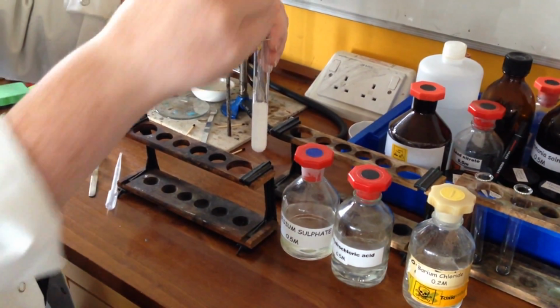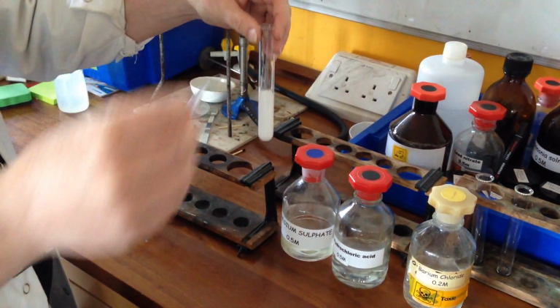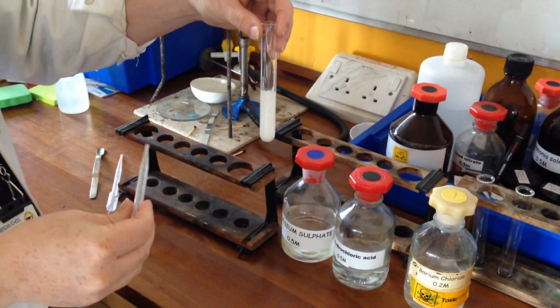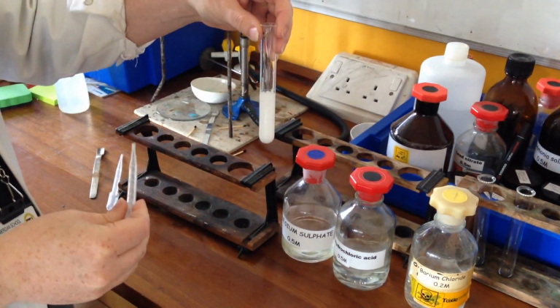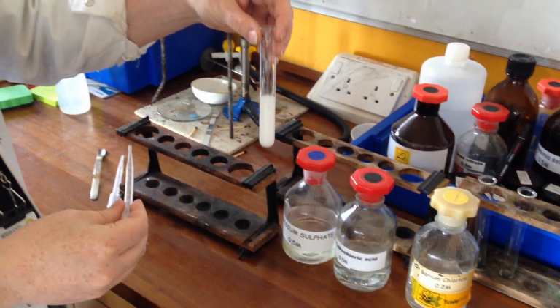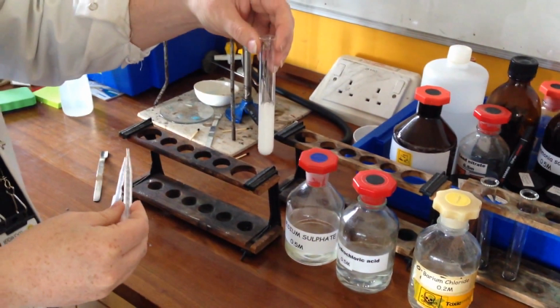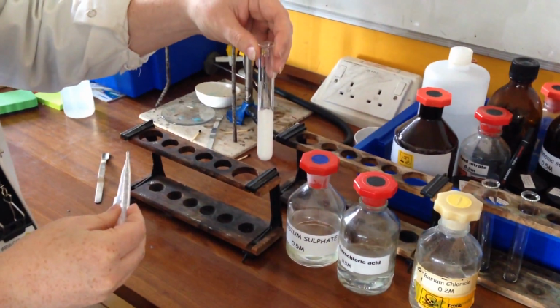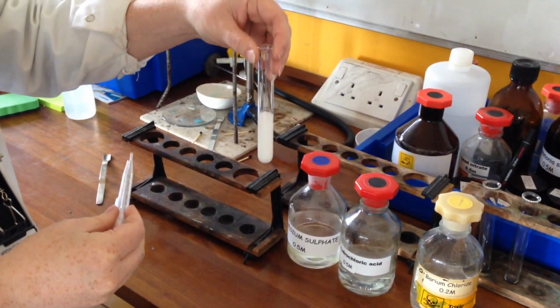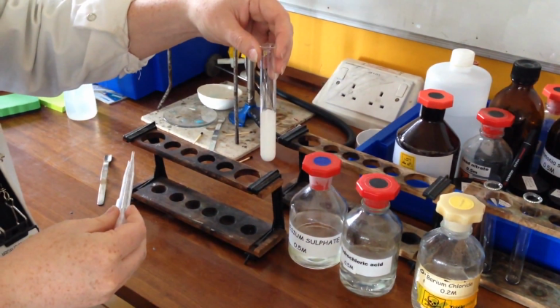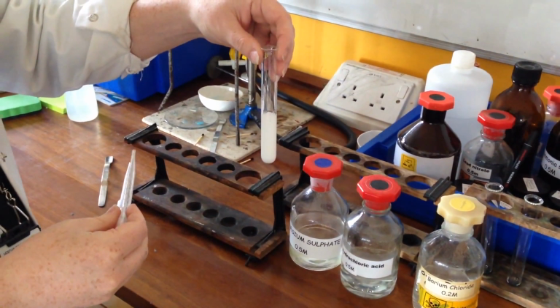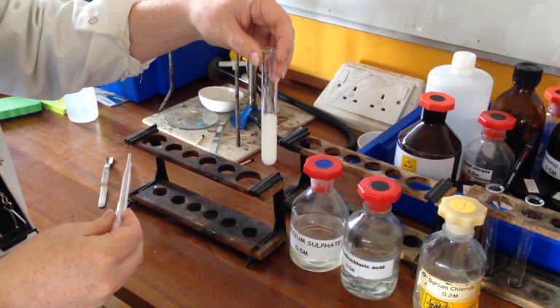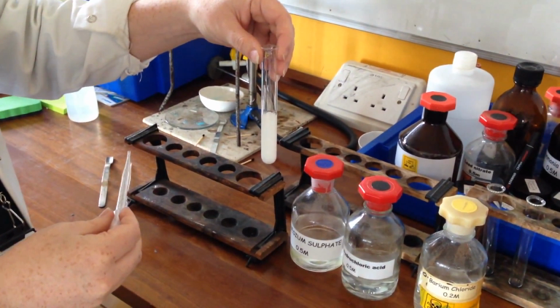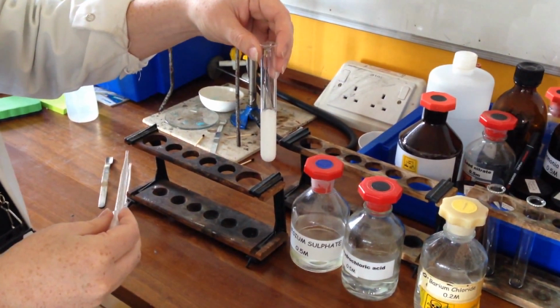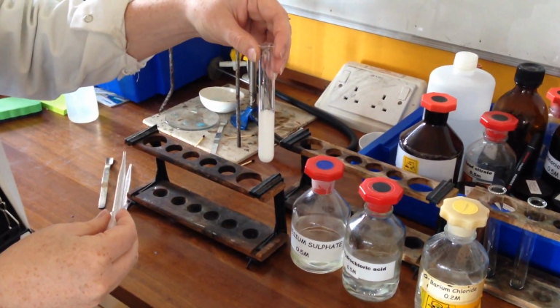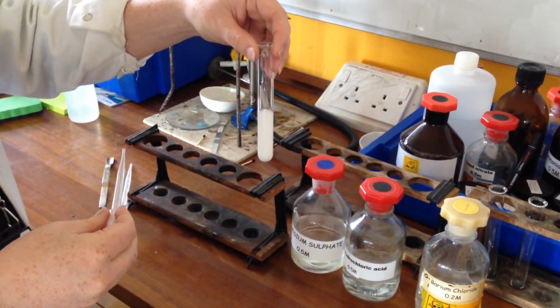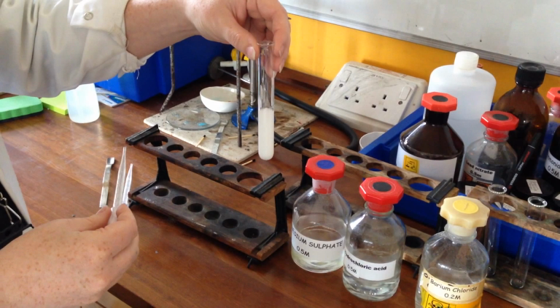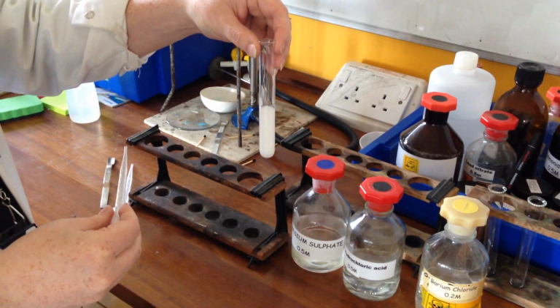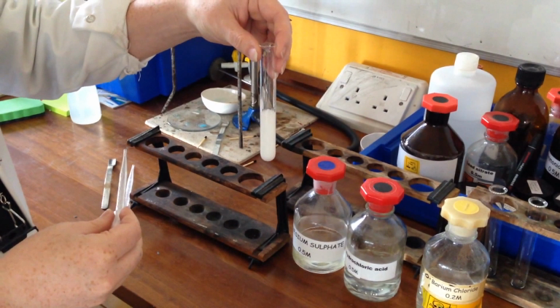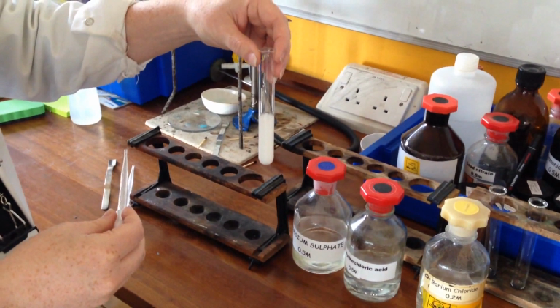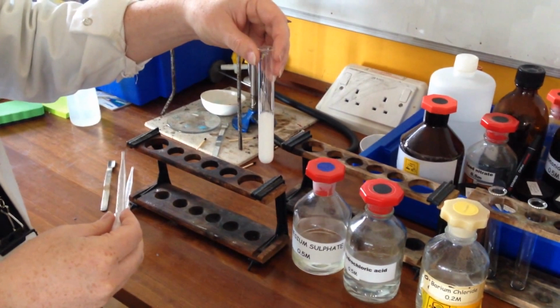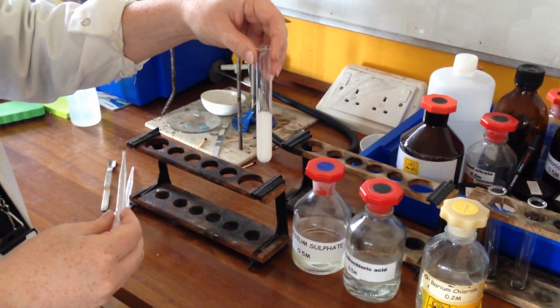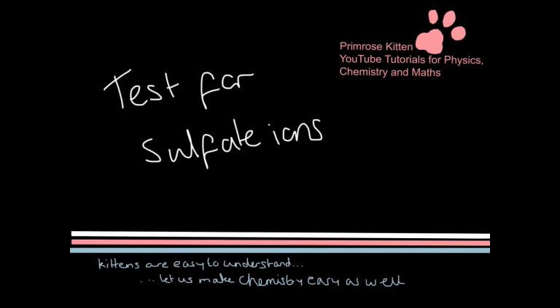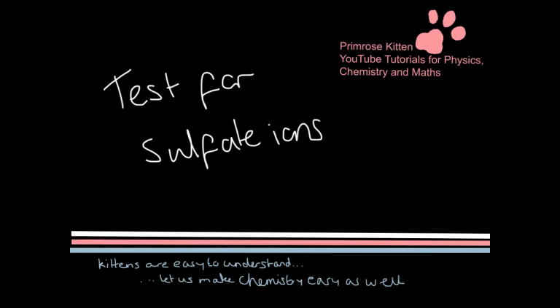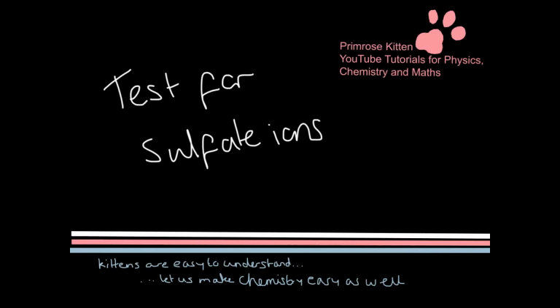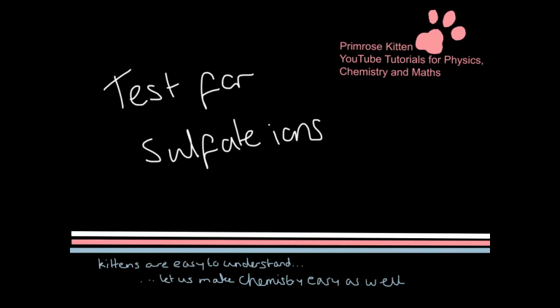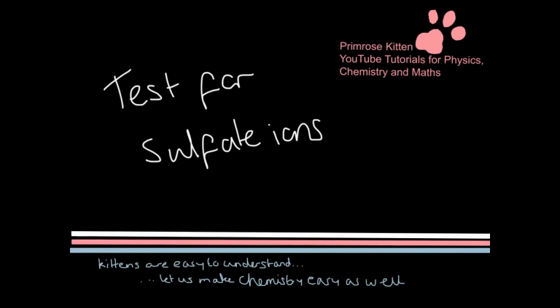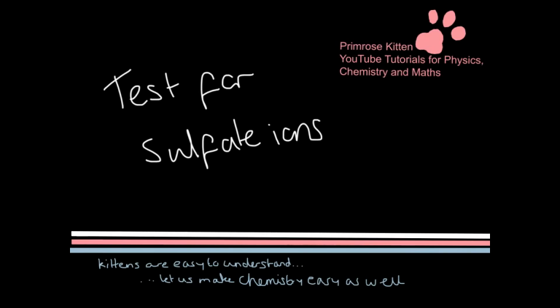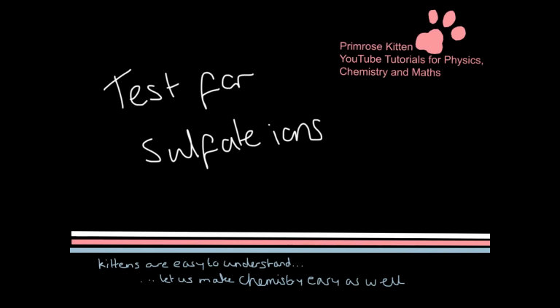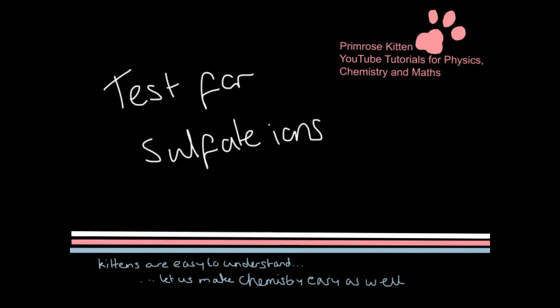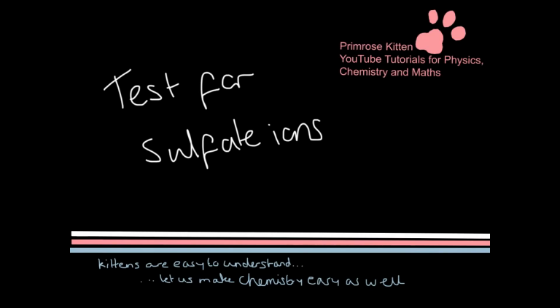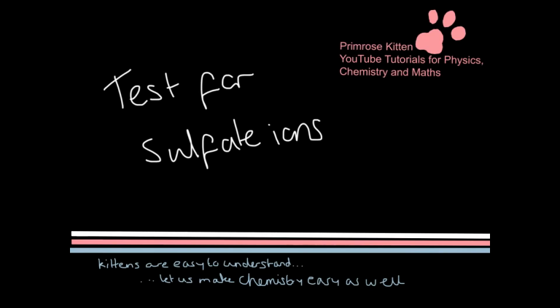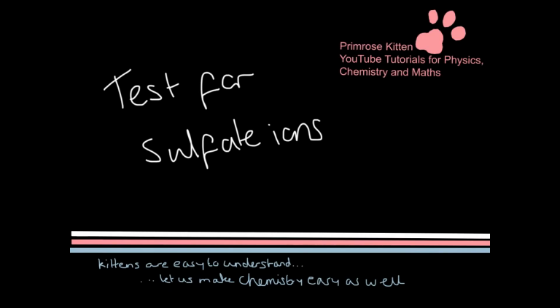And now we can see our white precipitate, which indicates the presence of sulfate ions. So here we tested for sulfate ions.